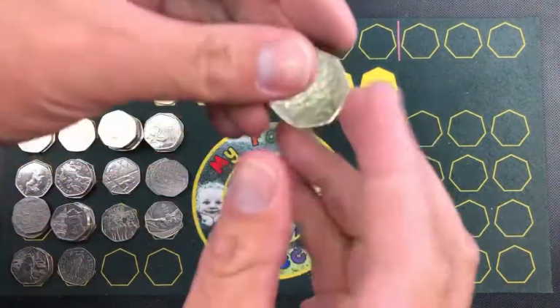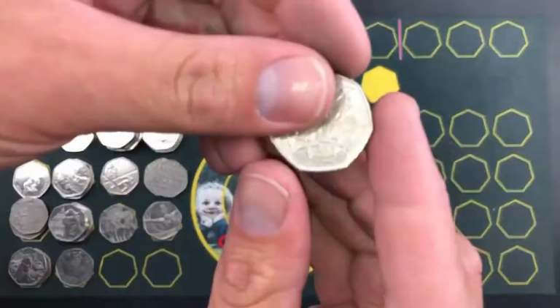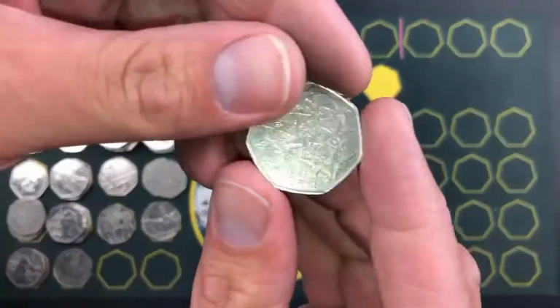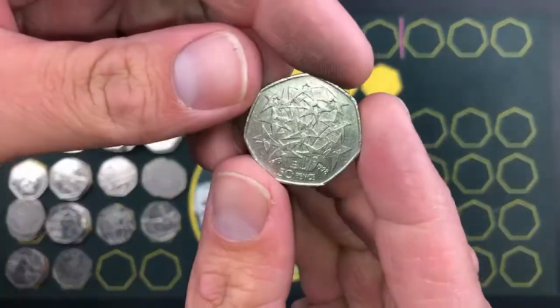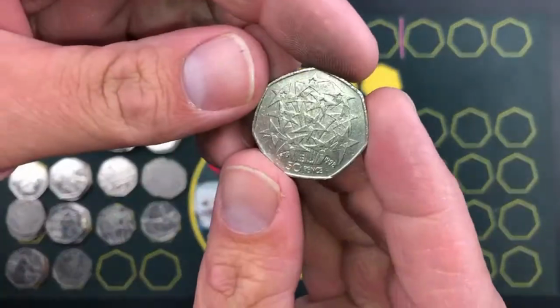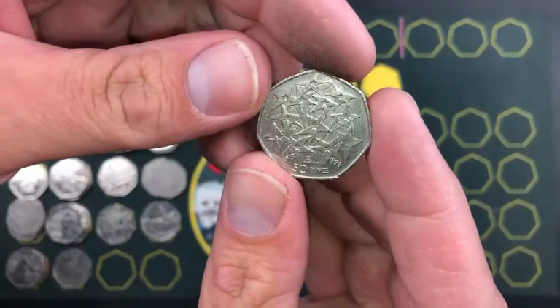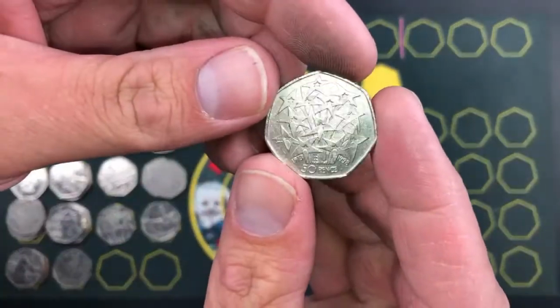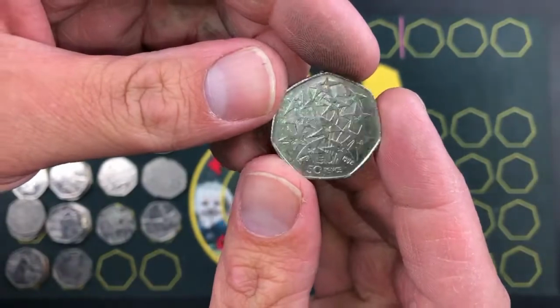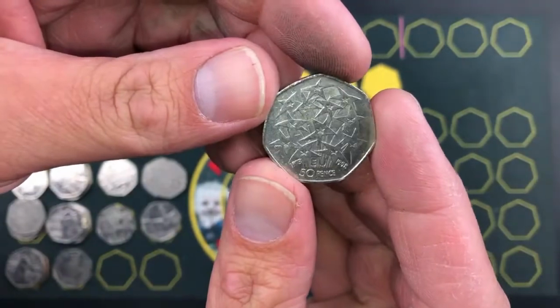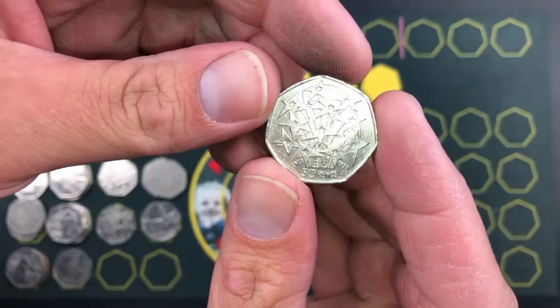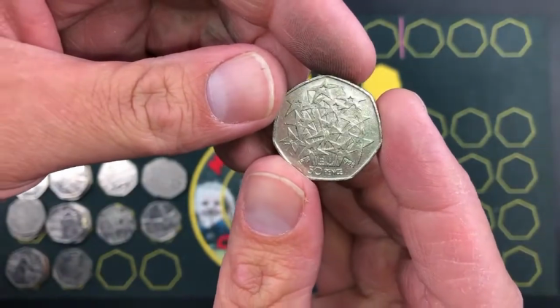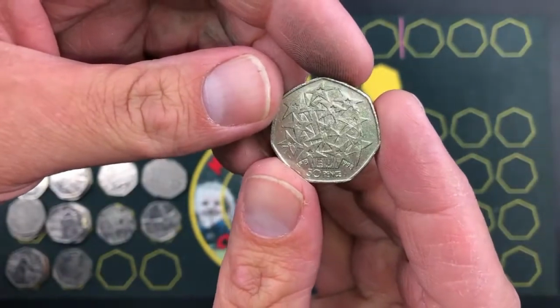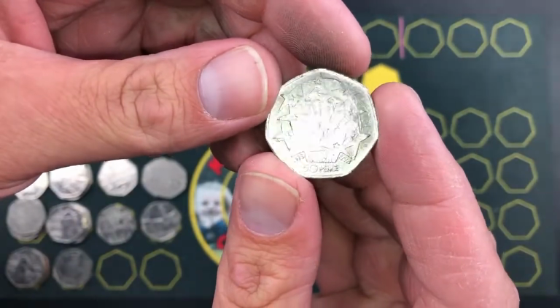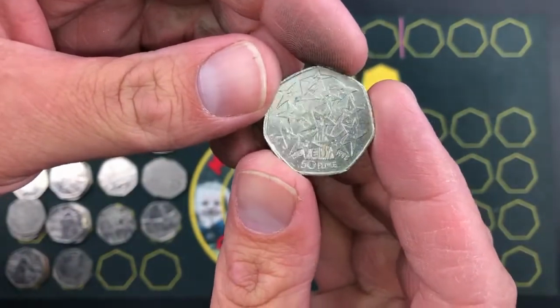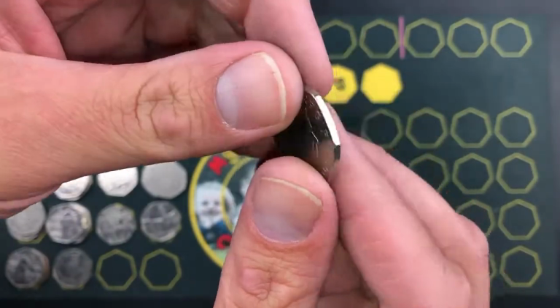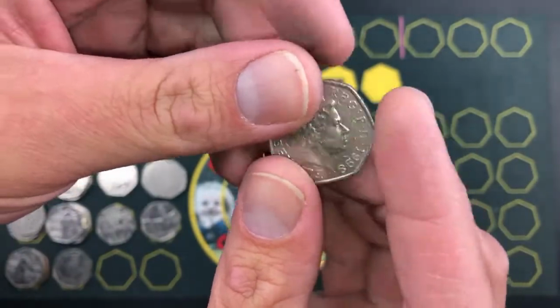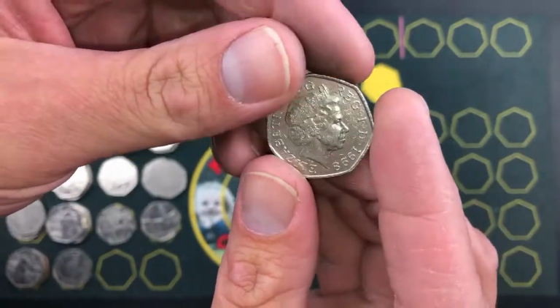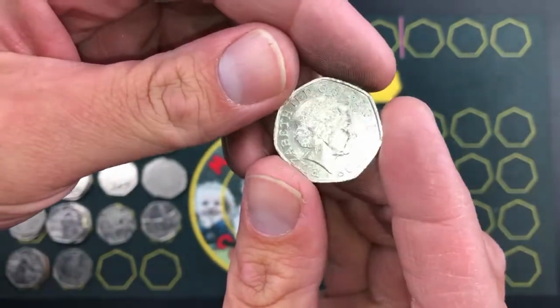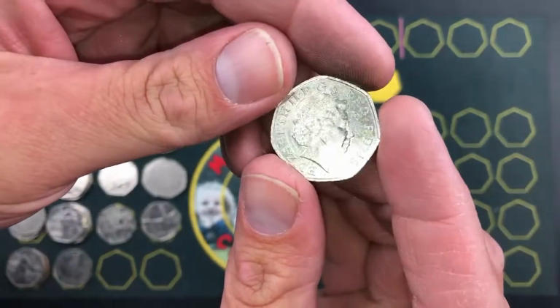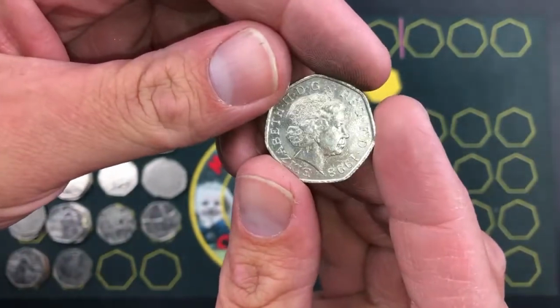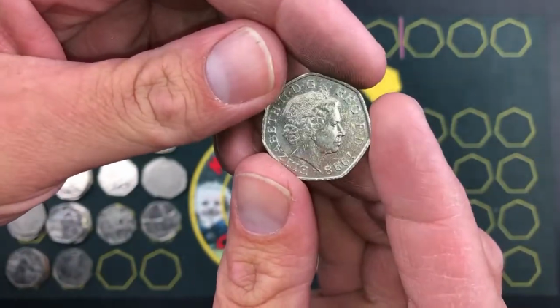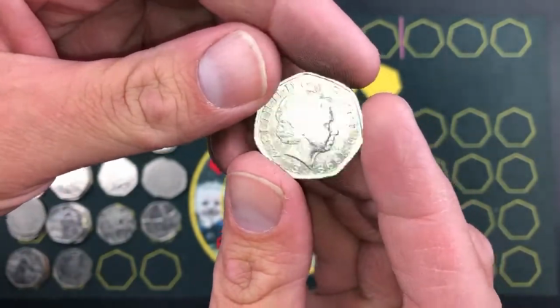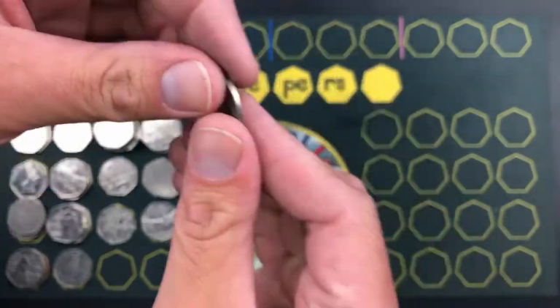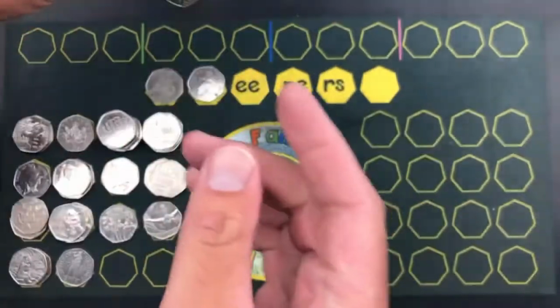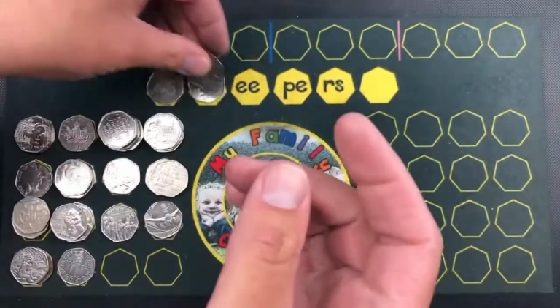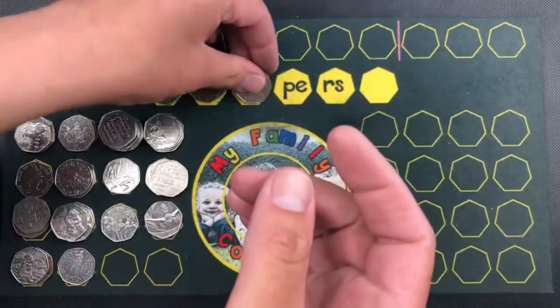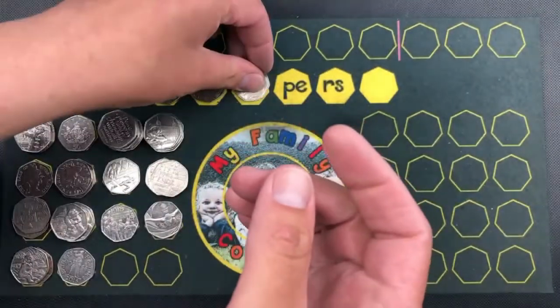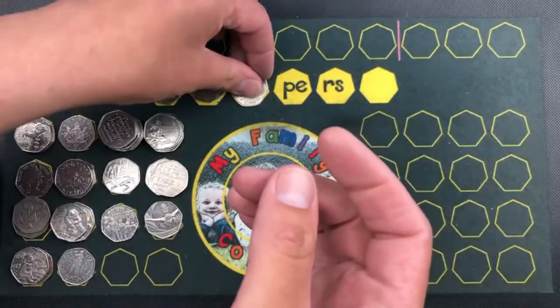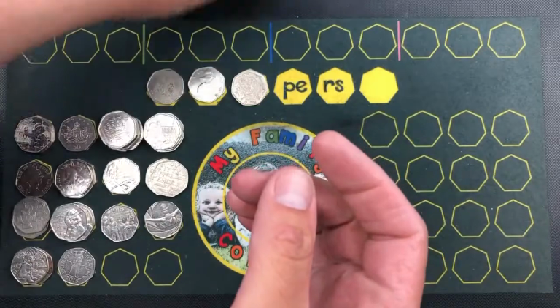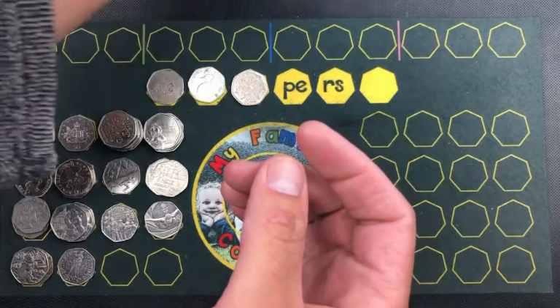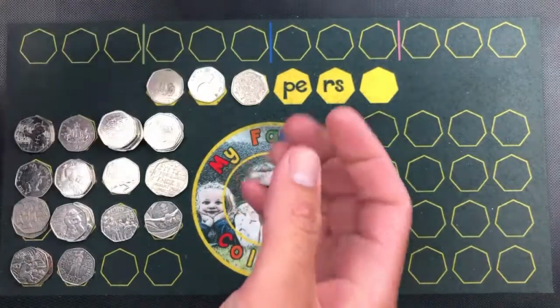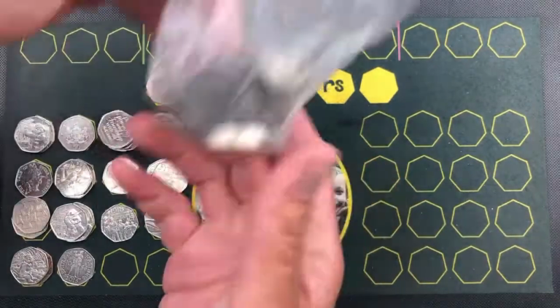EU Stars — we need that for book number five! 1998, it's one of my favourite coins, I love that coin.